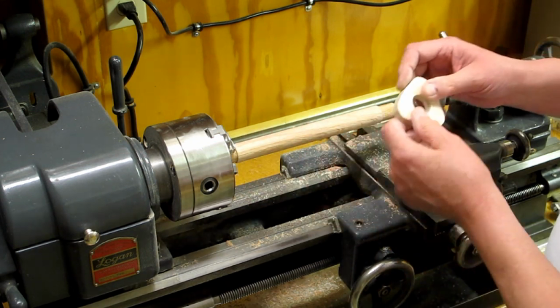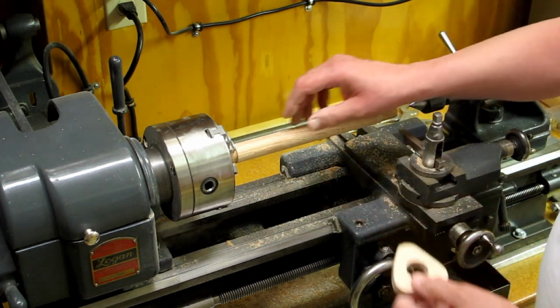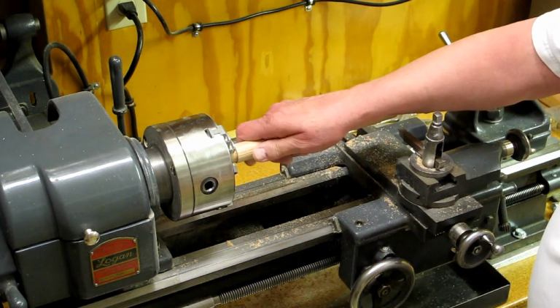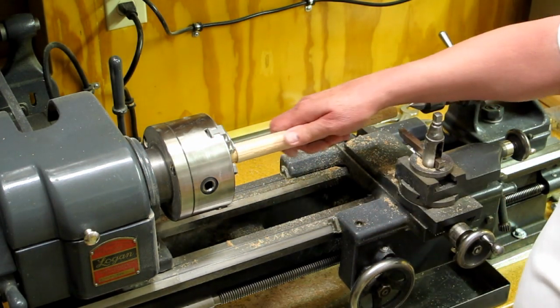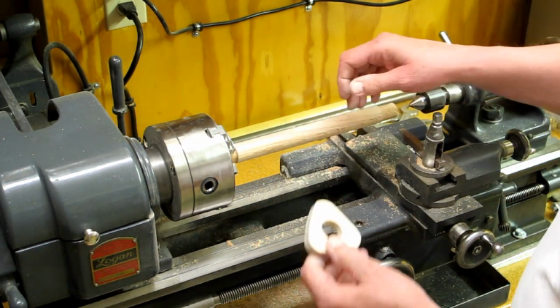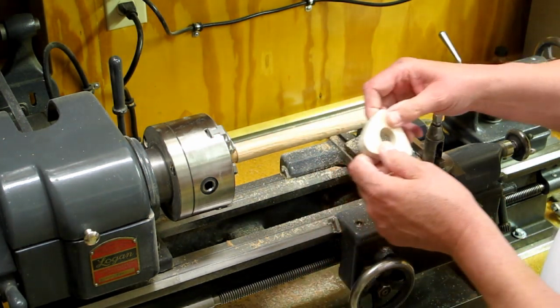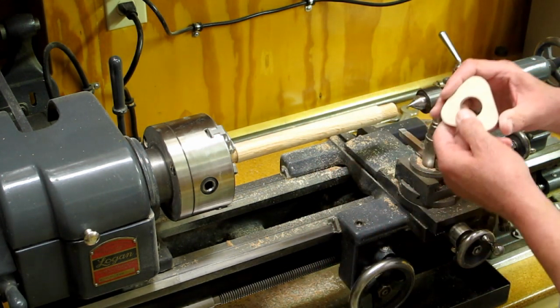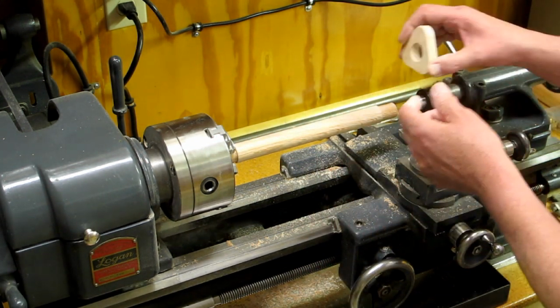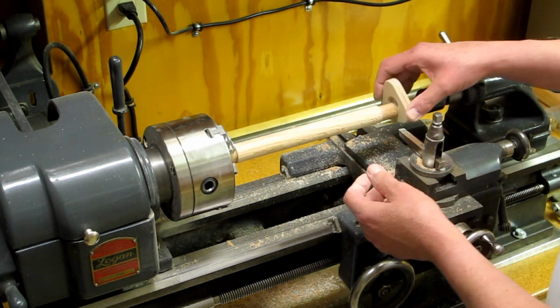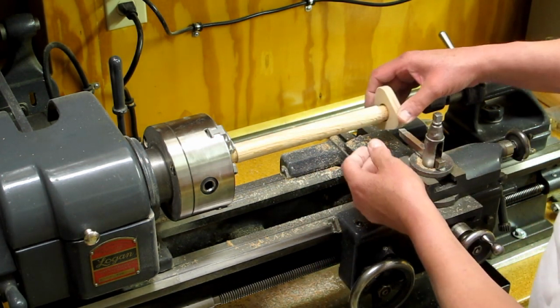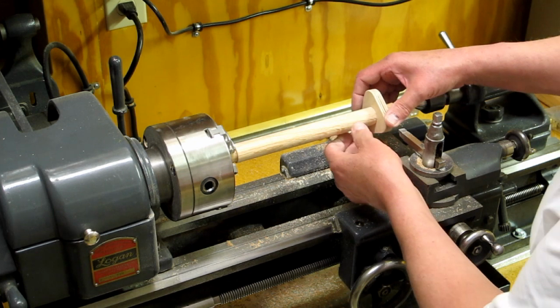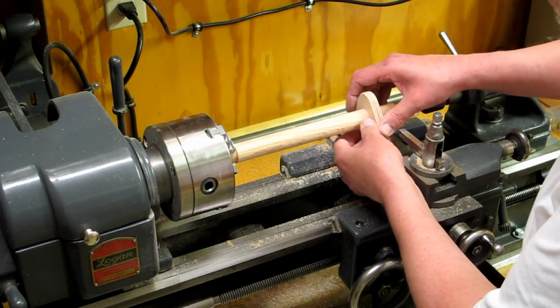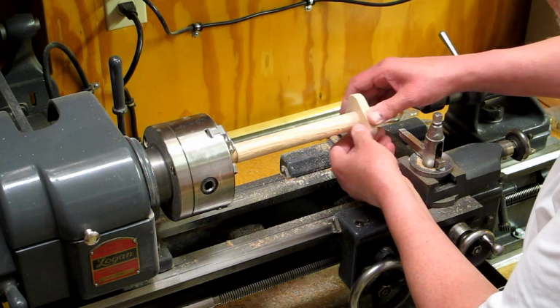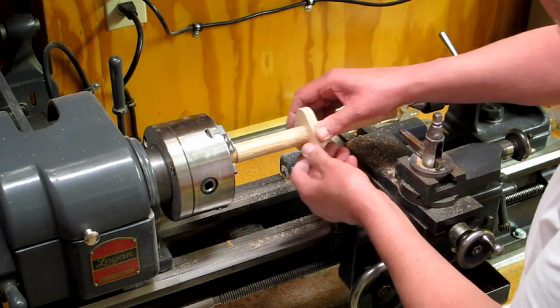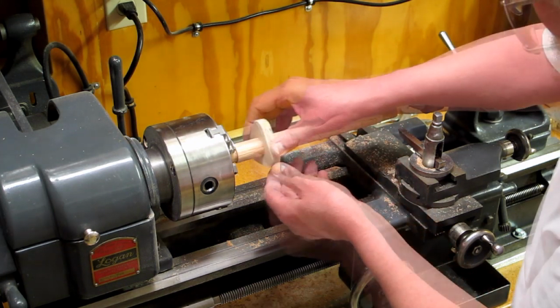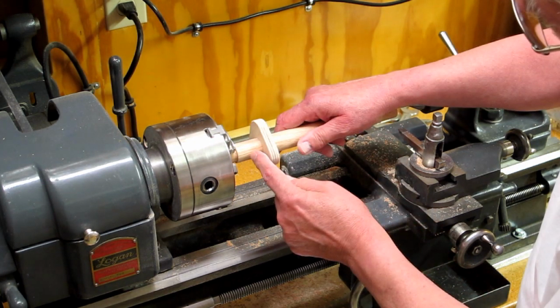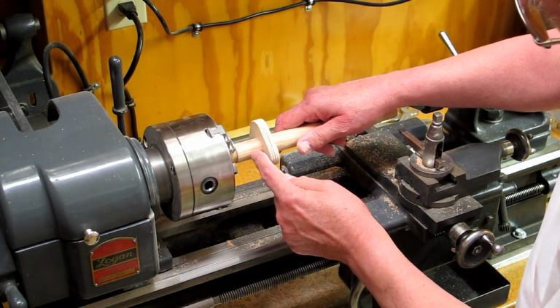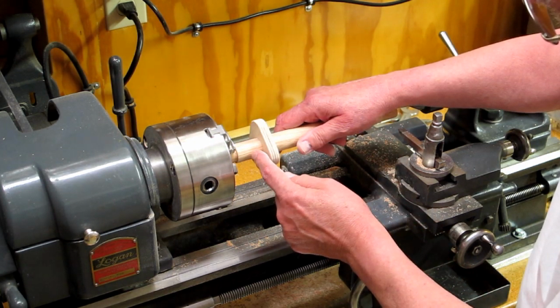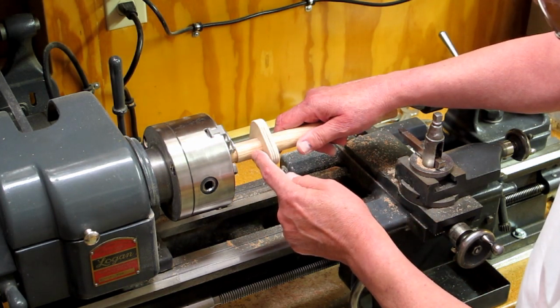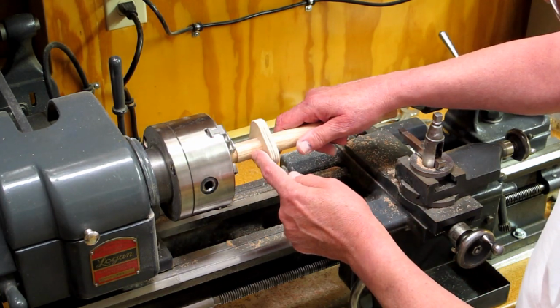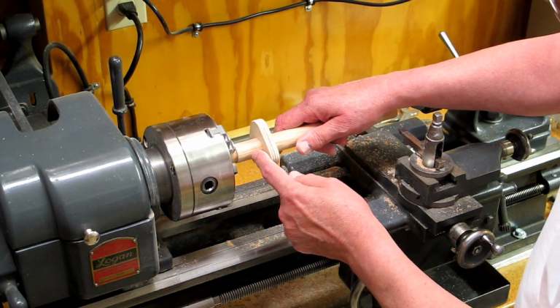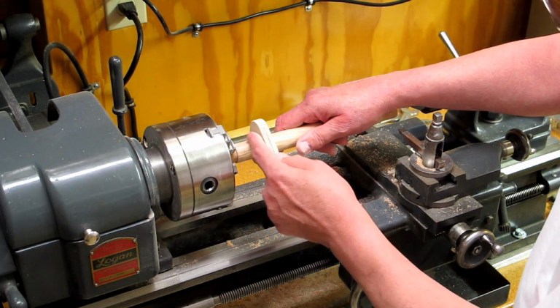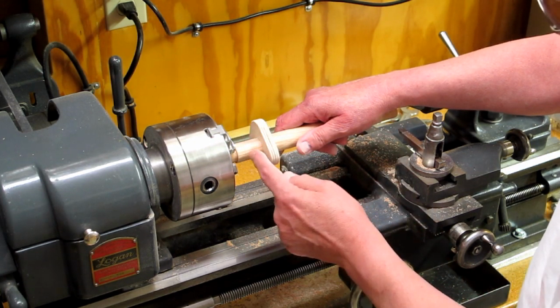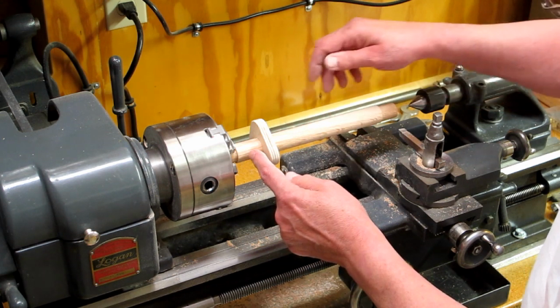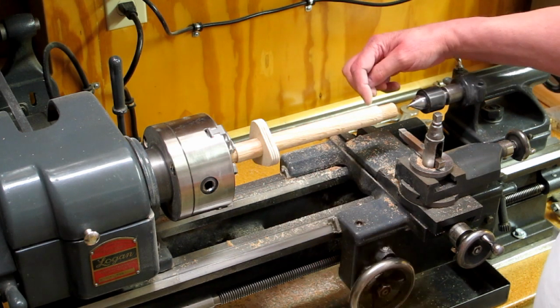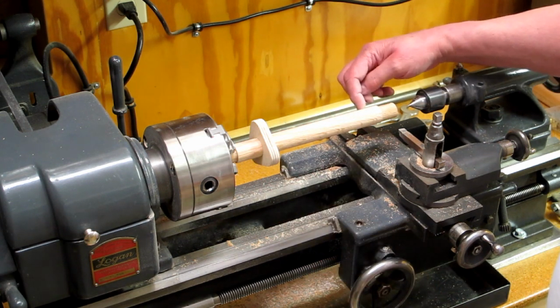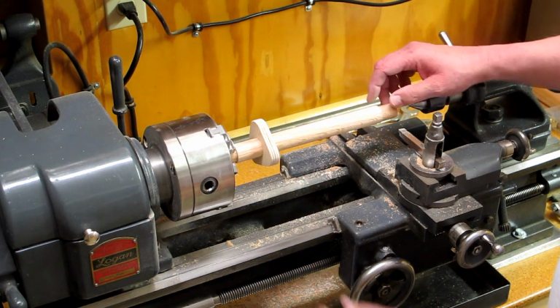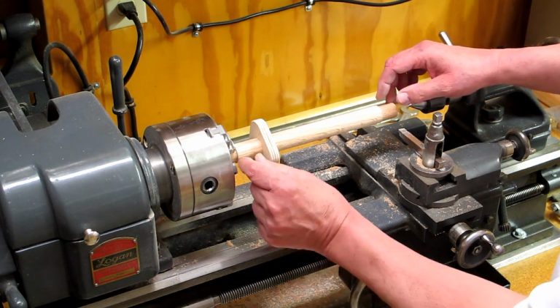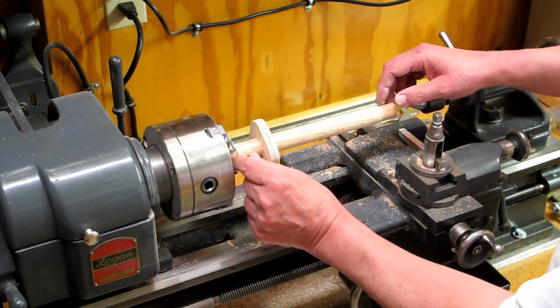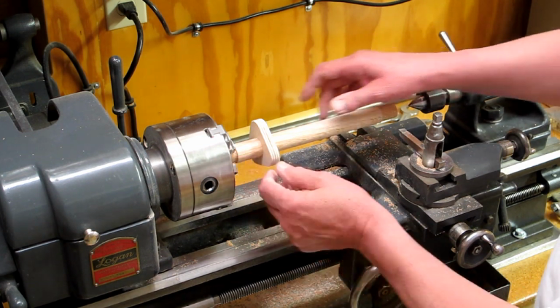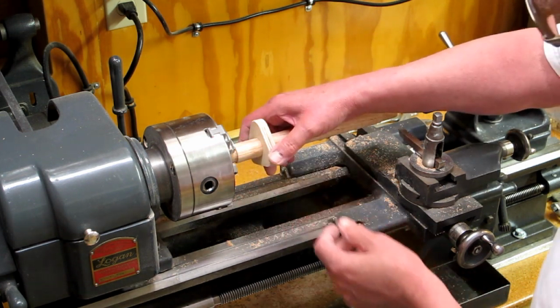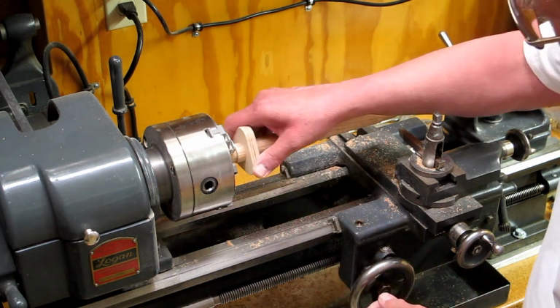It really depends on if you want this pipe to be glued into something or if you want it to be able to turn inside. This pipe is only usable to this point, because we're going to cut it off here and here, because these dowels fill that up.